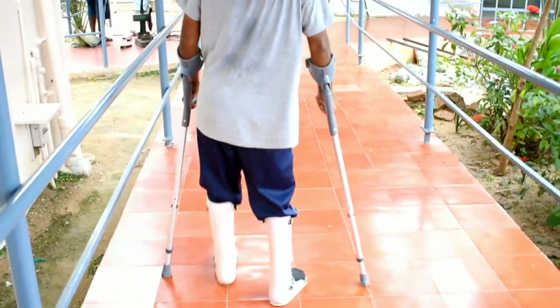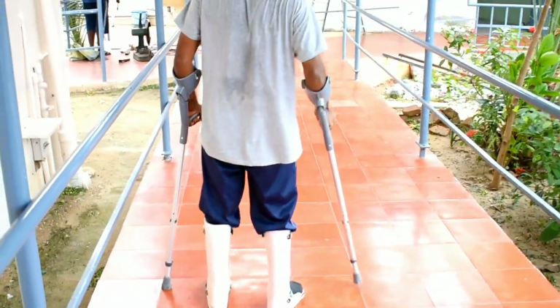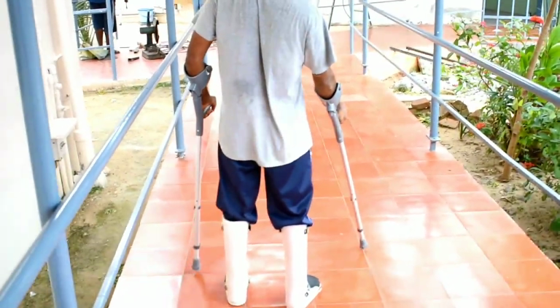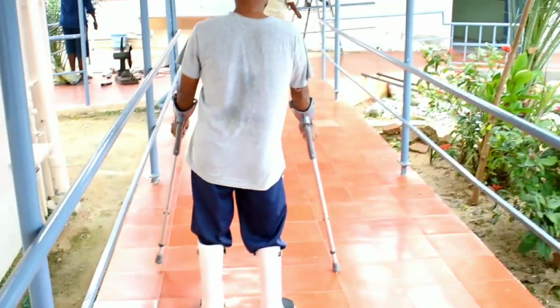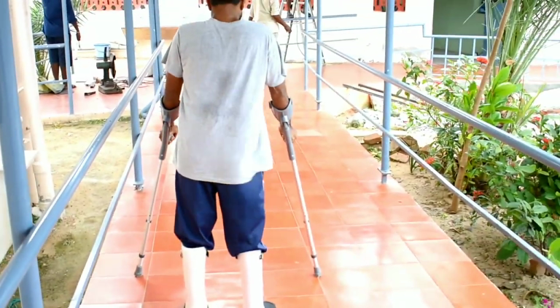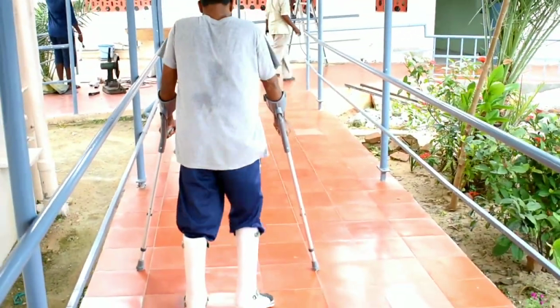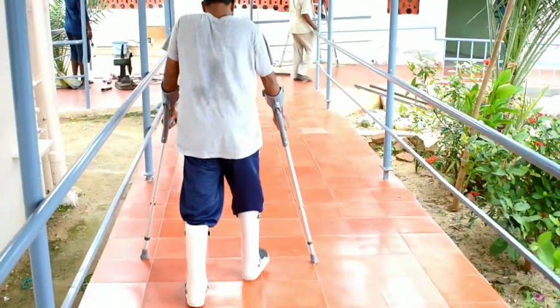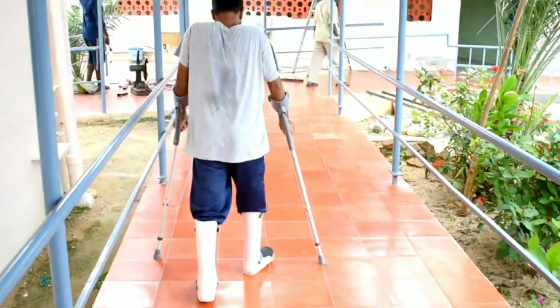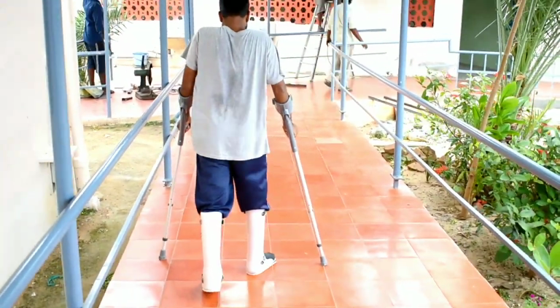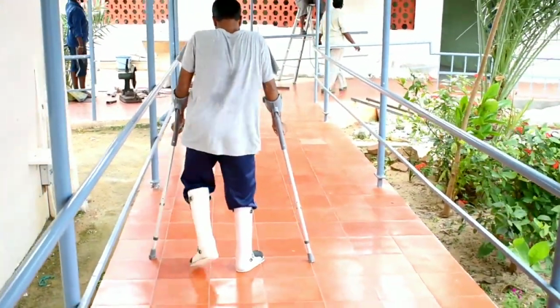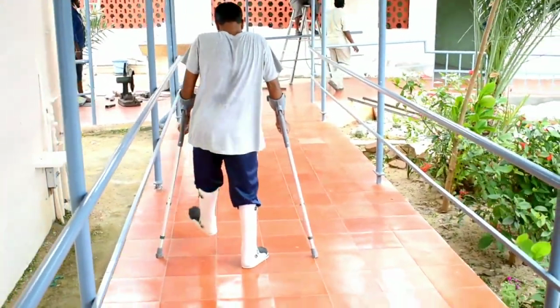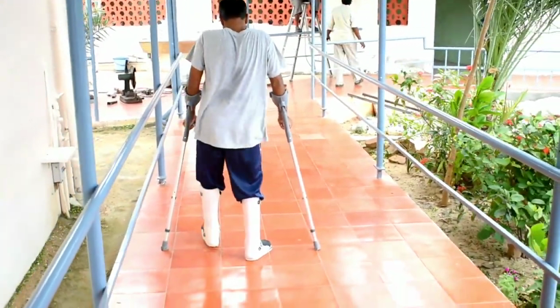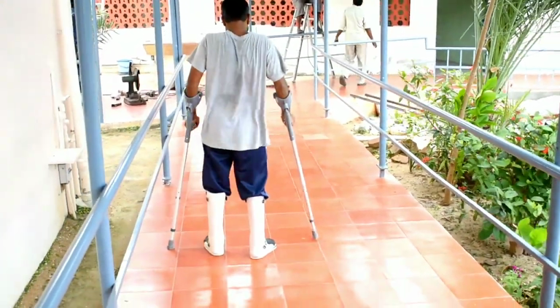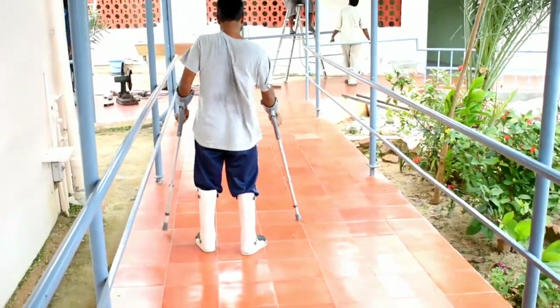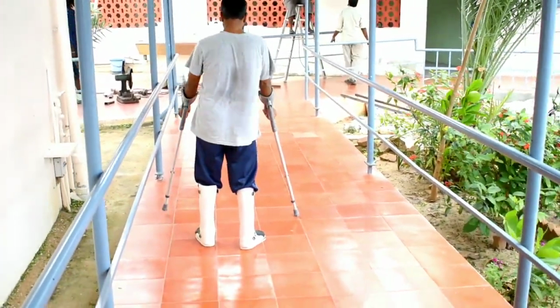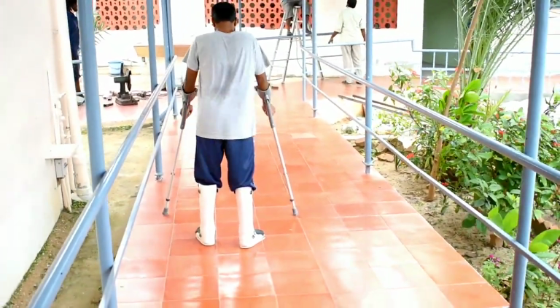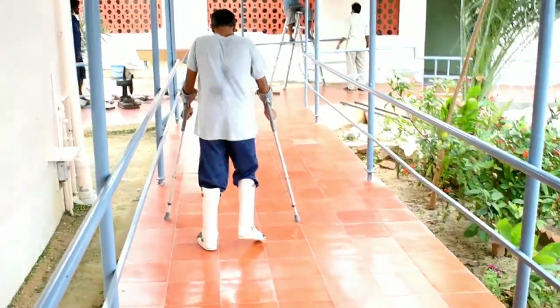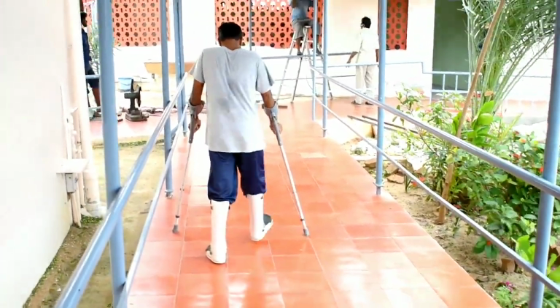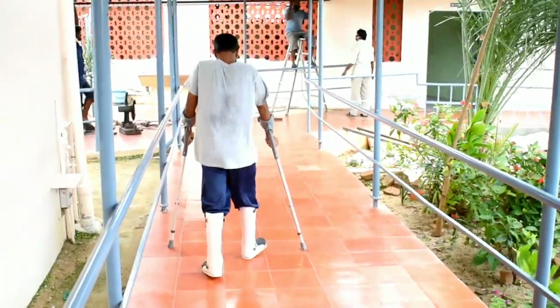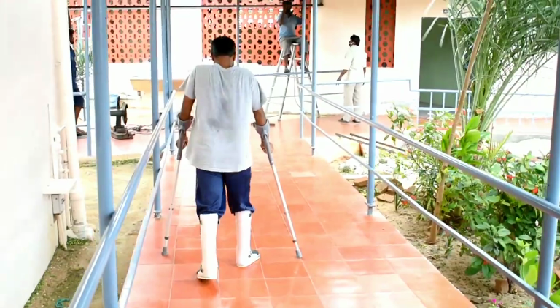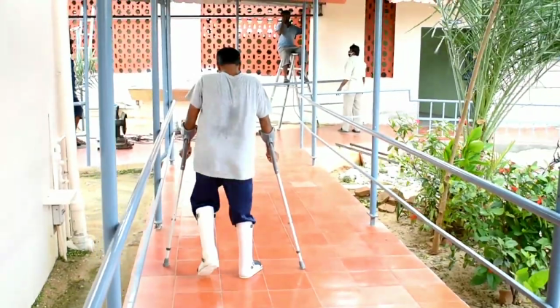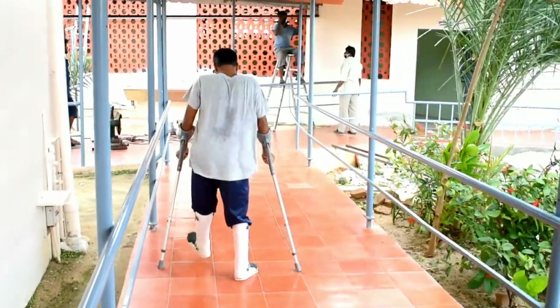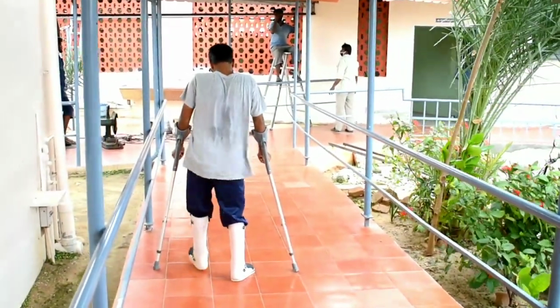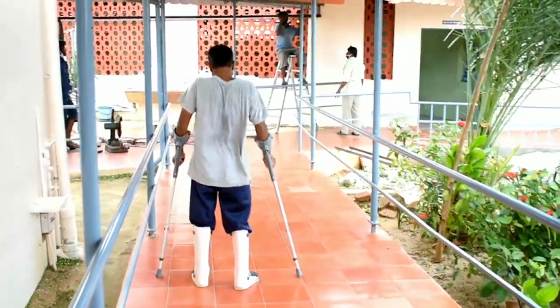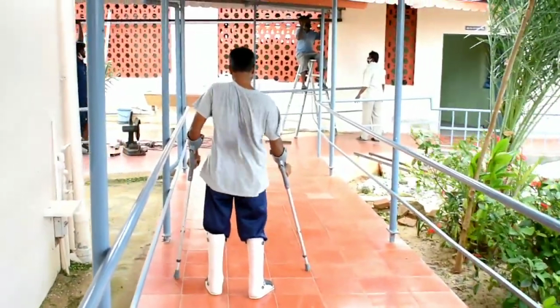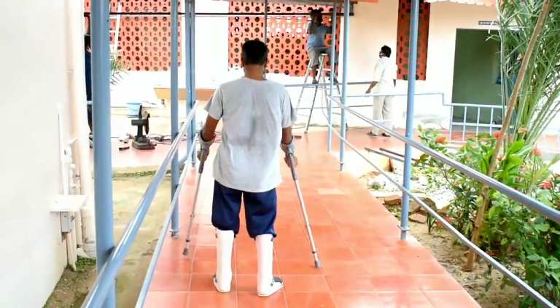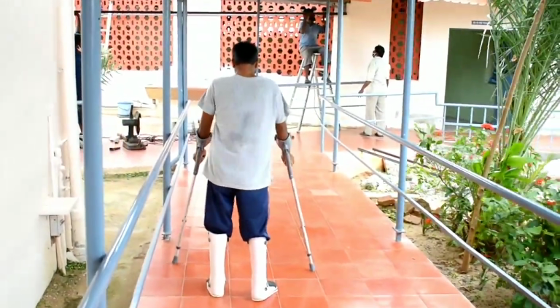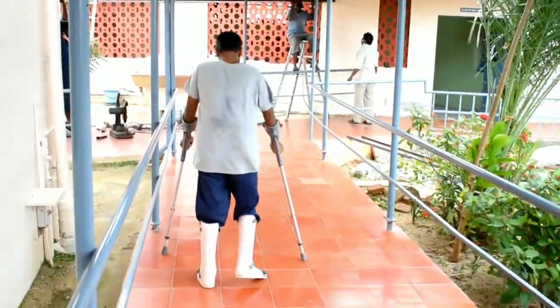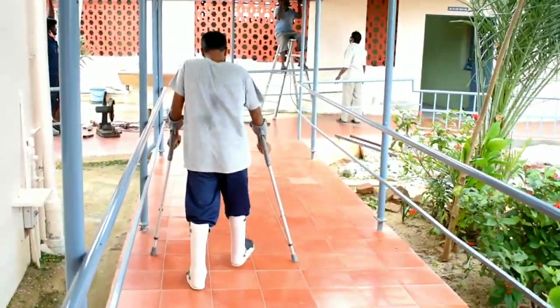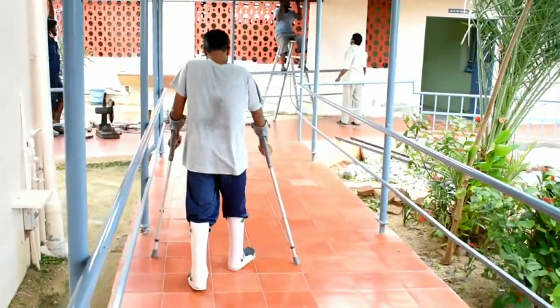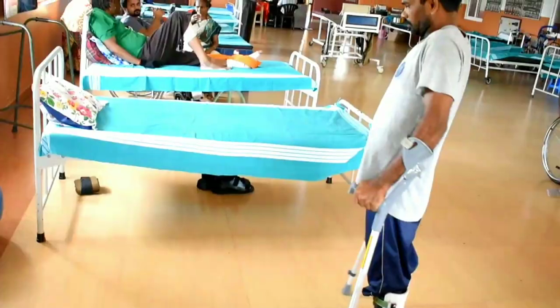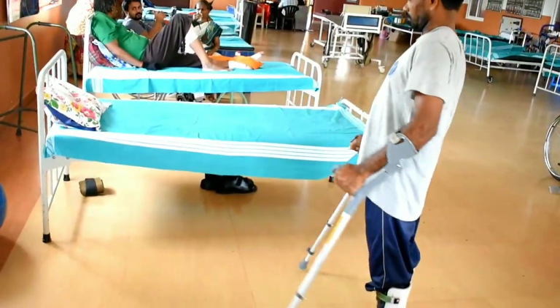This is called four-point gait with elbow crutches and AFOs. Even the weight bearing has small differences because of the muscle power changes.